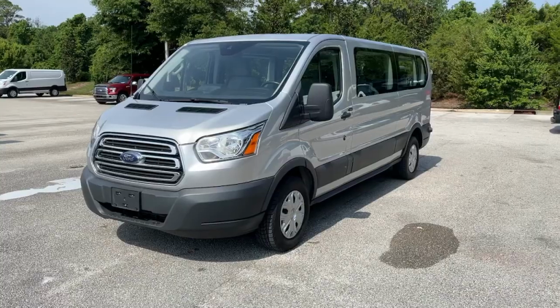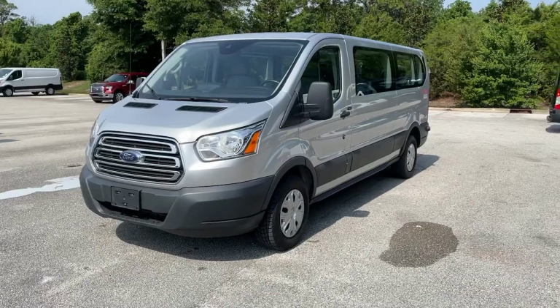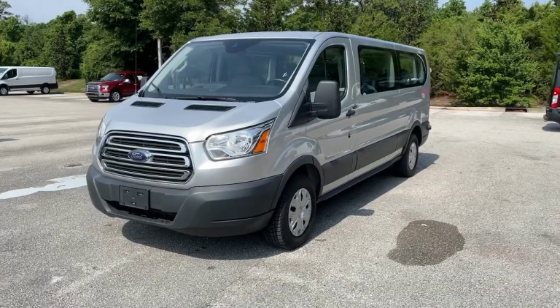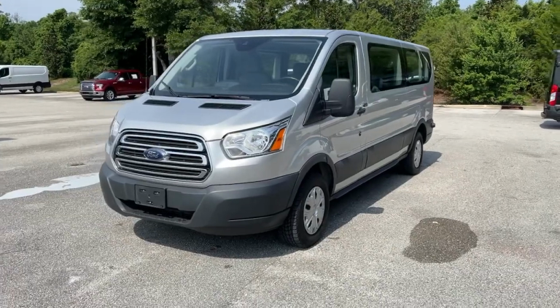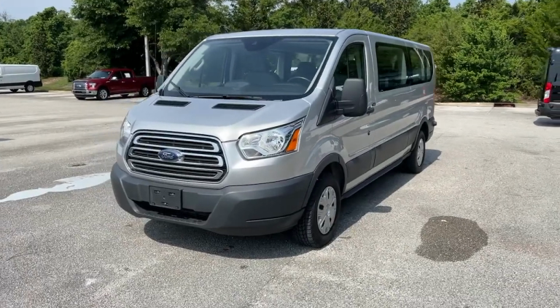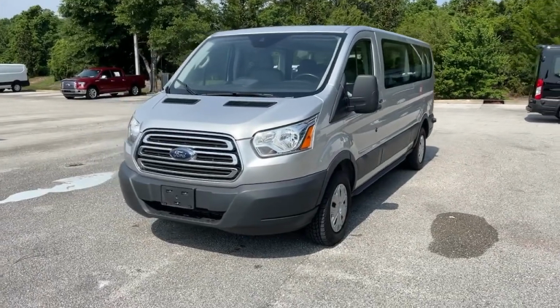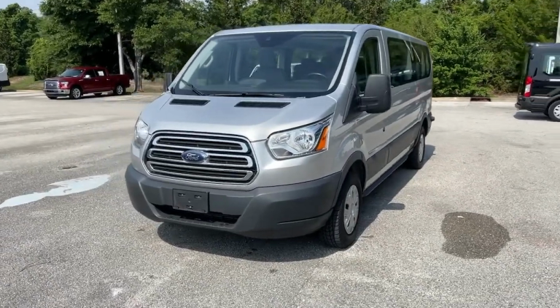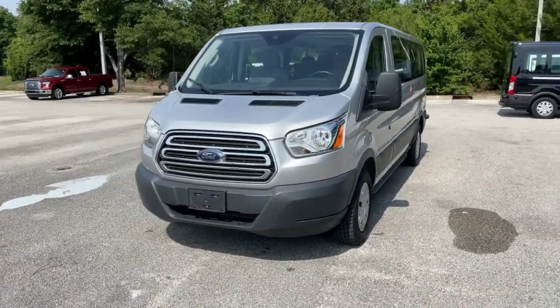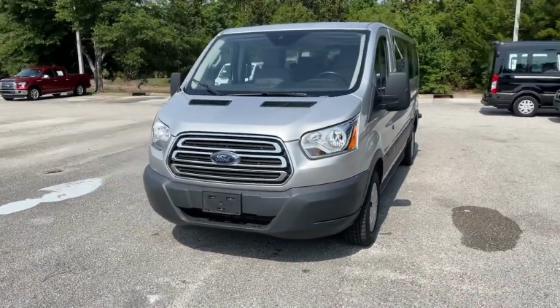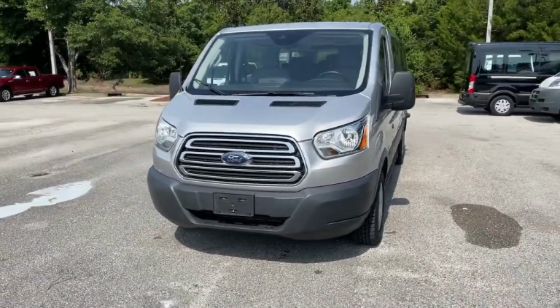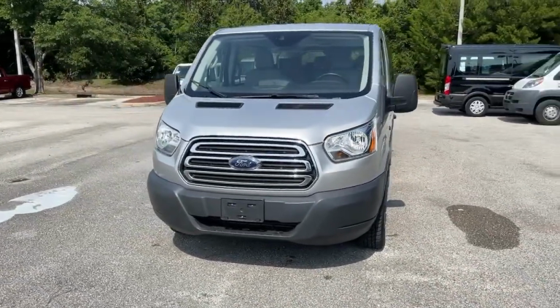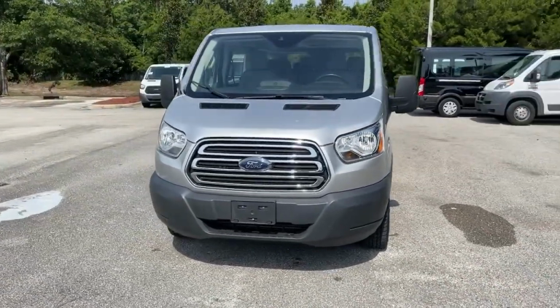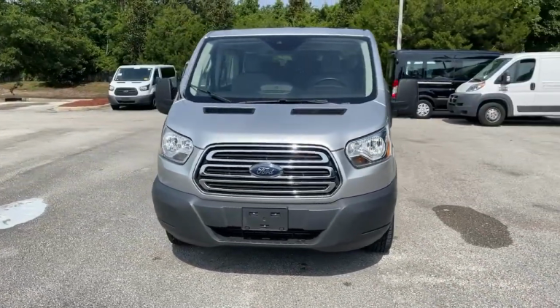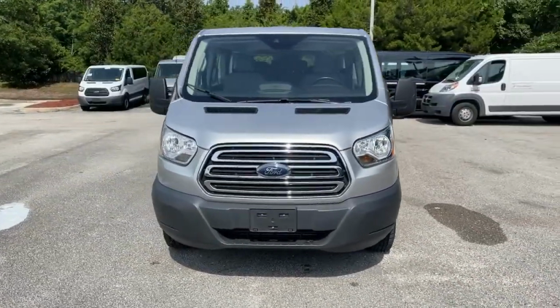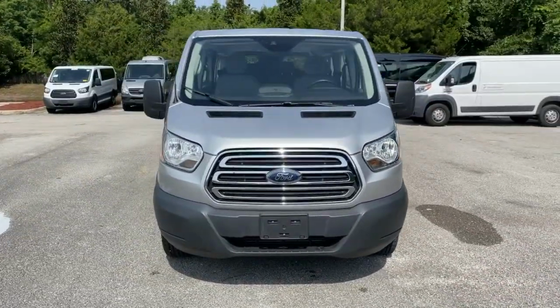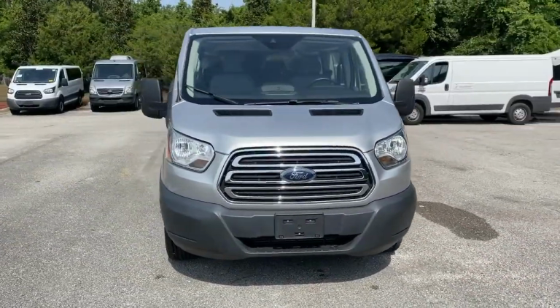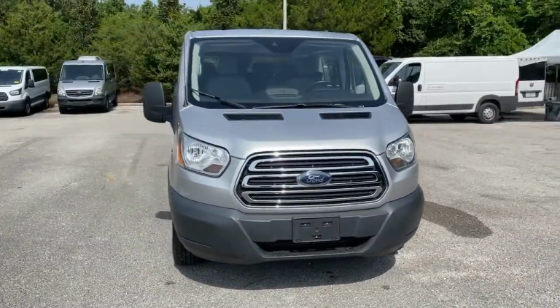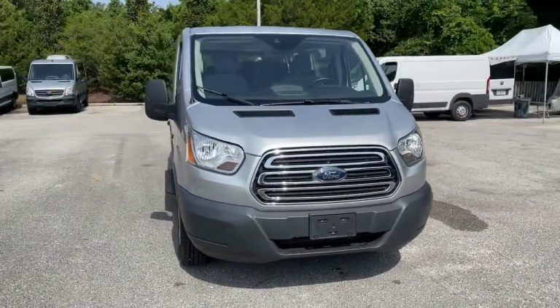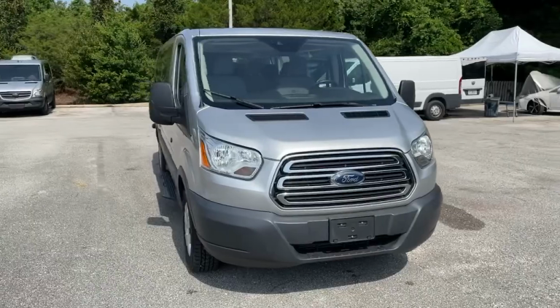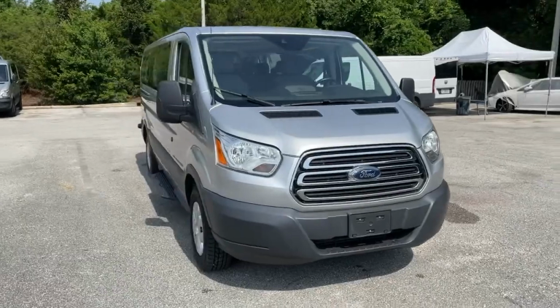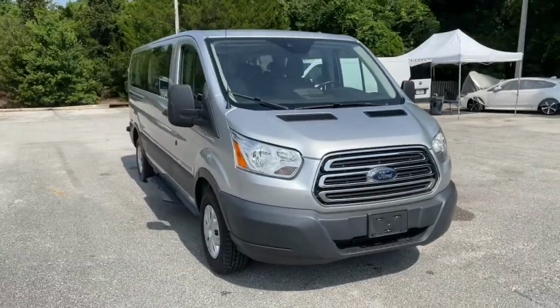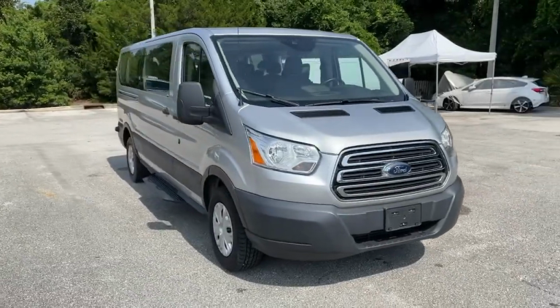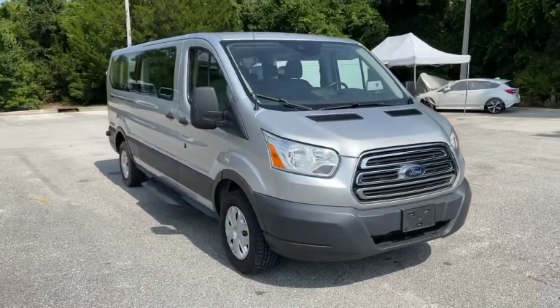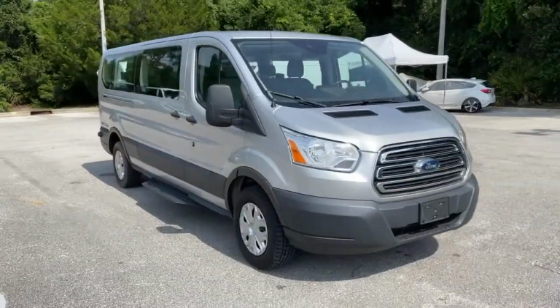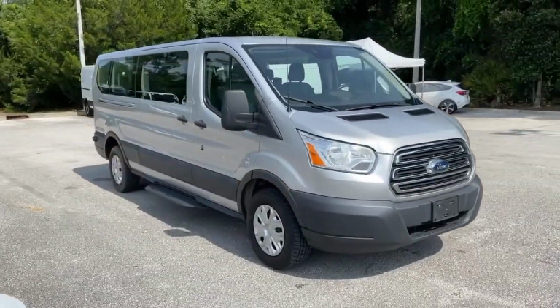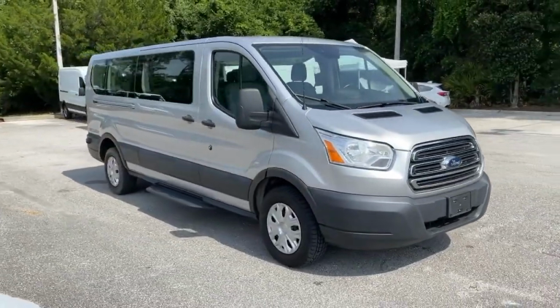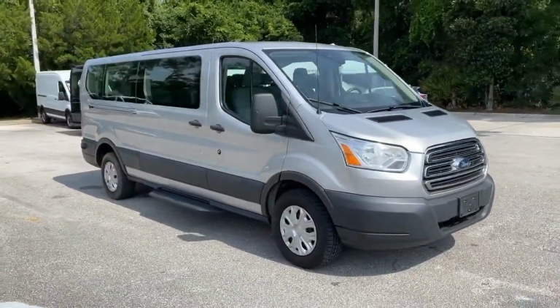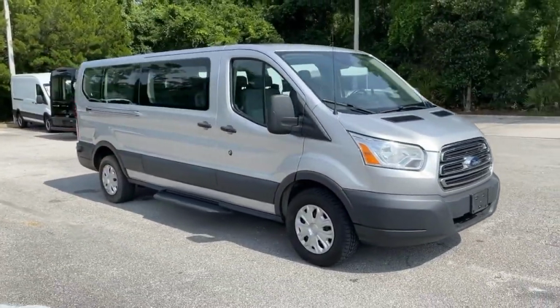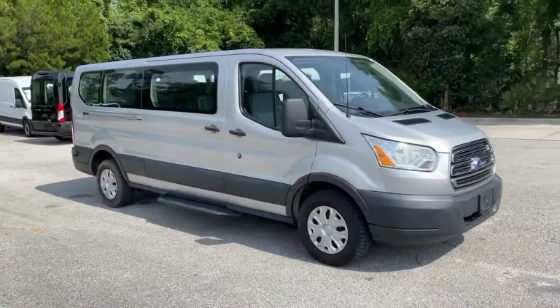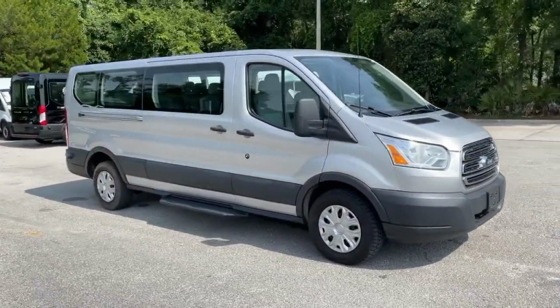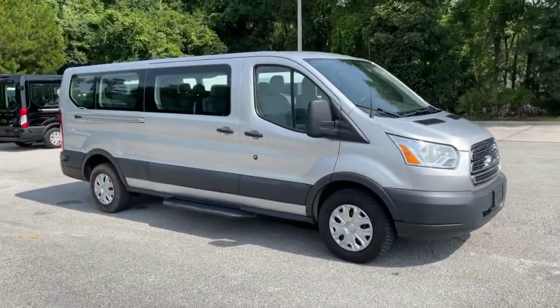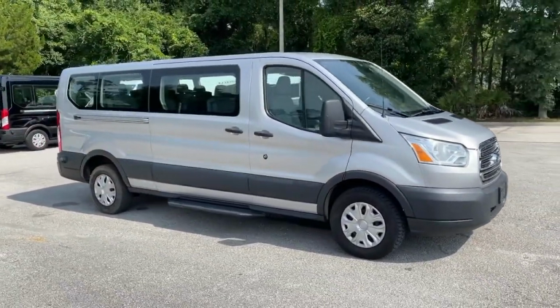Get into the 2017 Ford Transit. With less than 60,000 miles on the odometer, this vehicle provides excellent value.